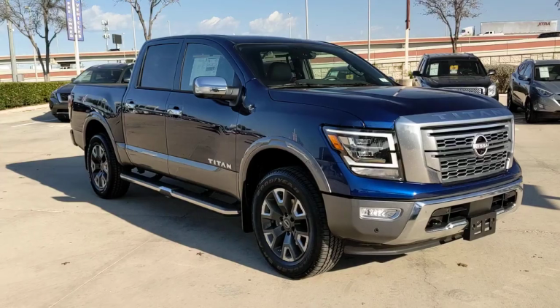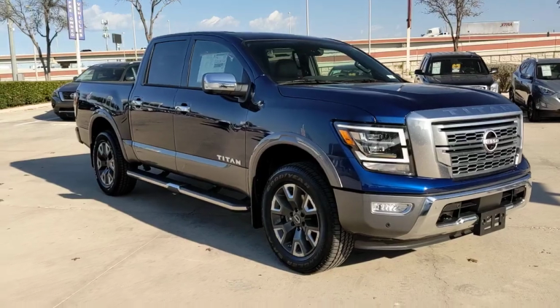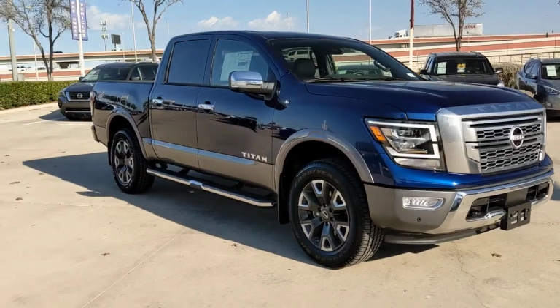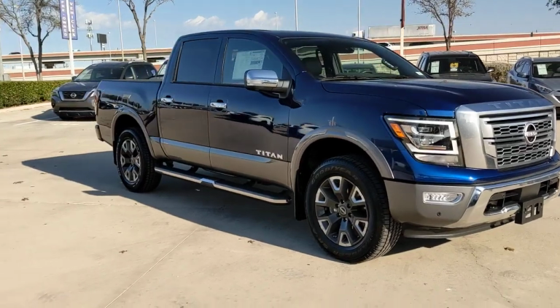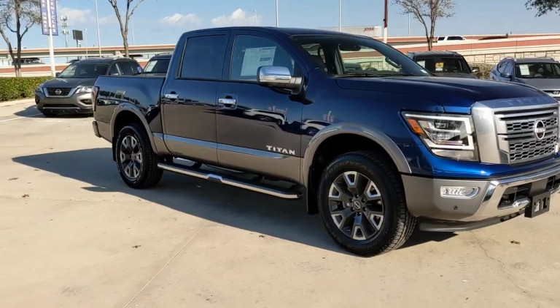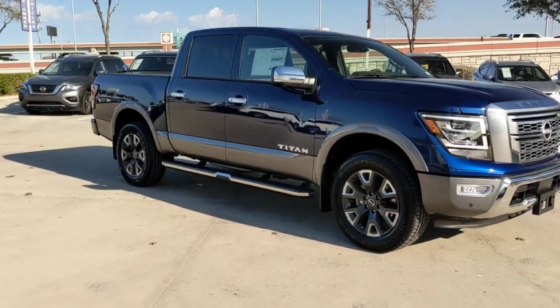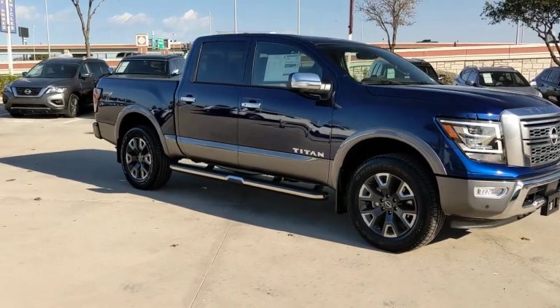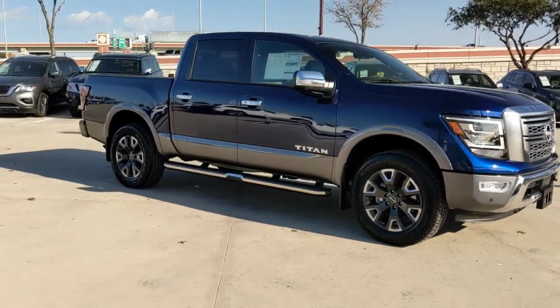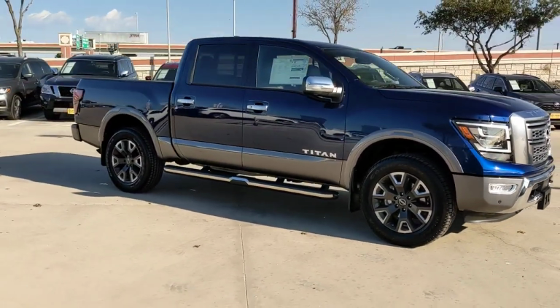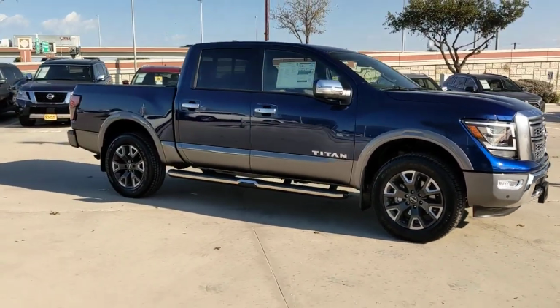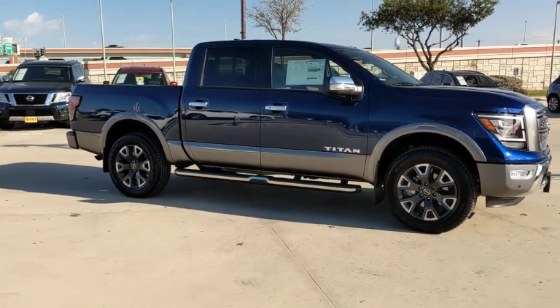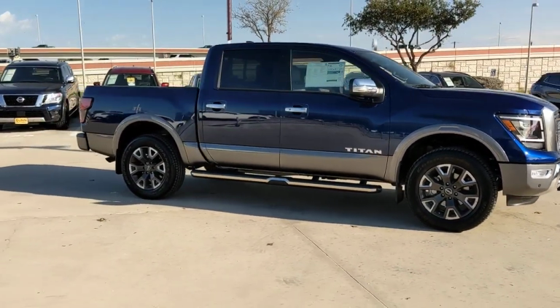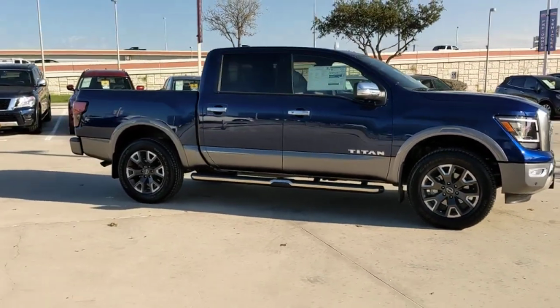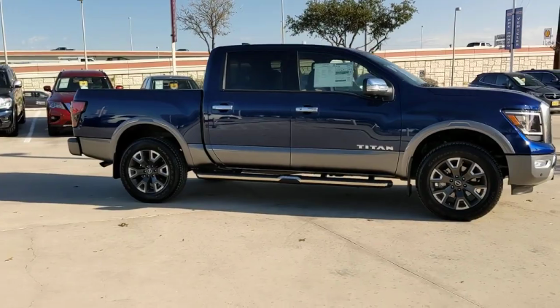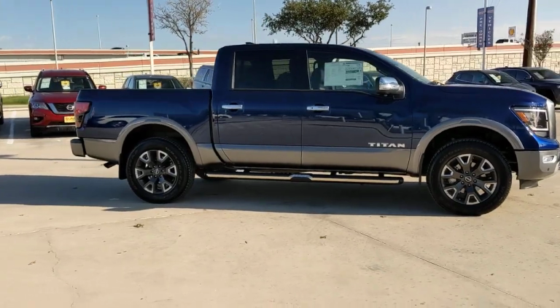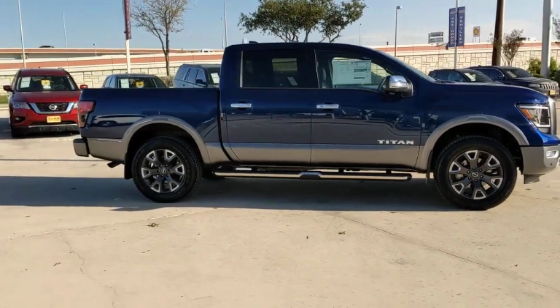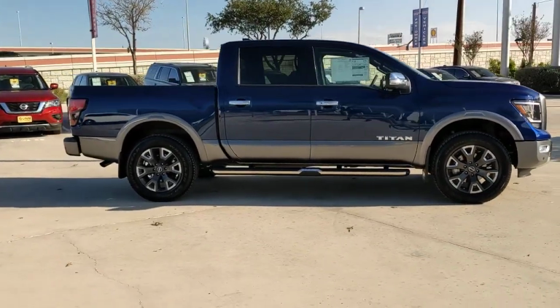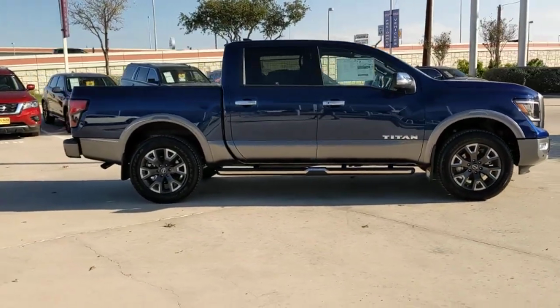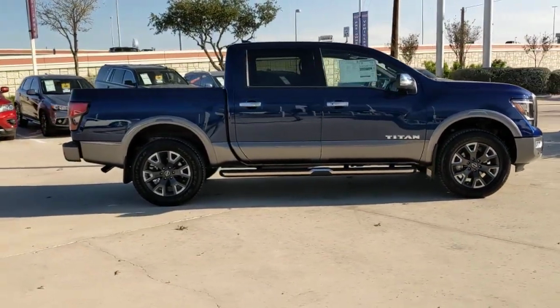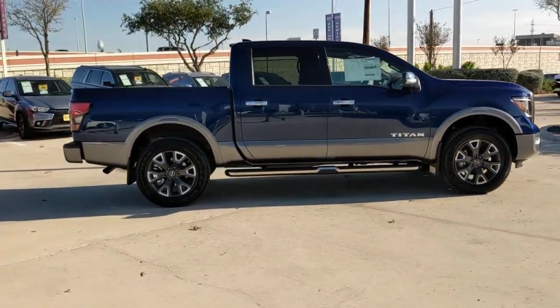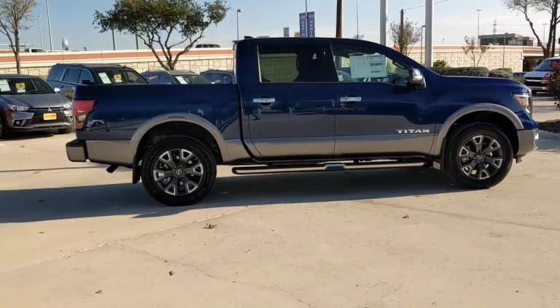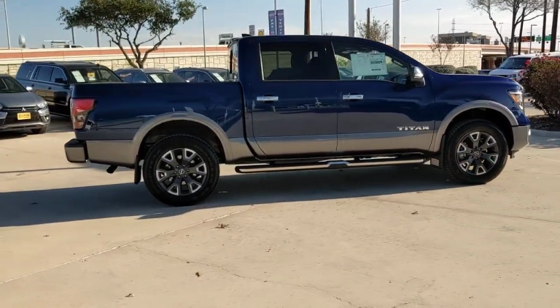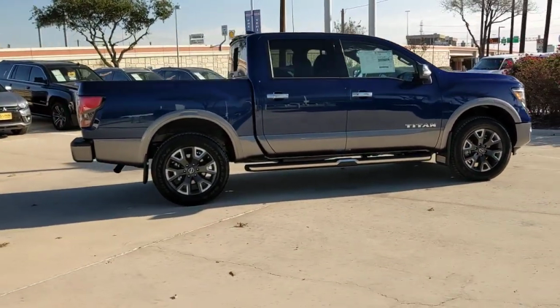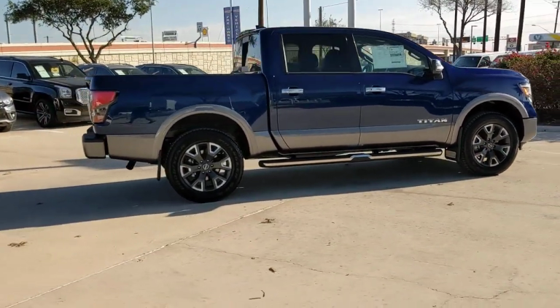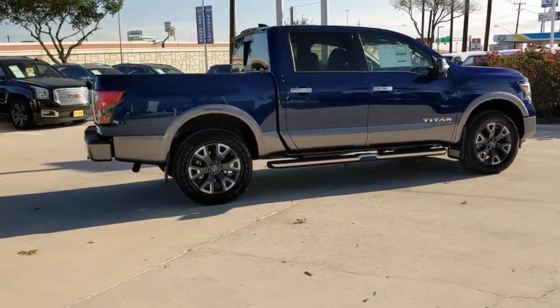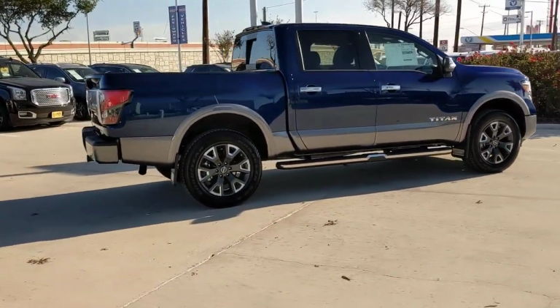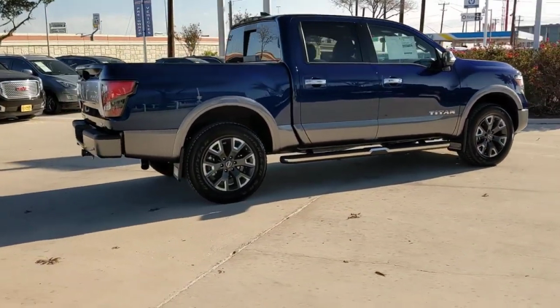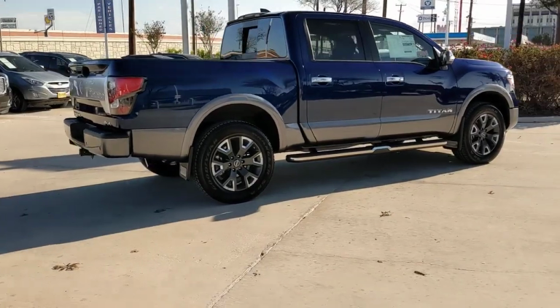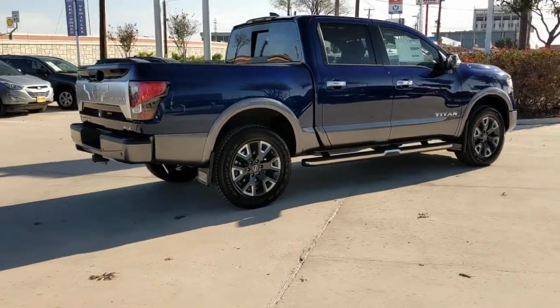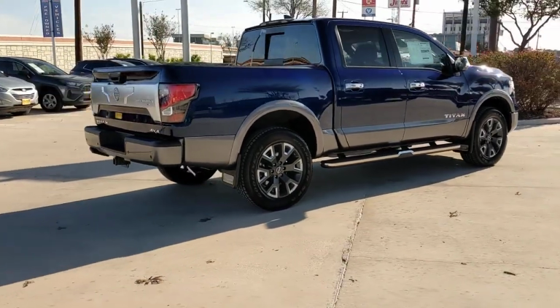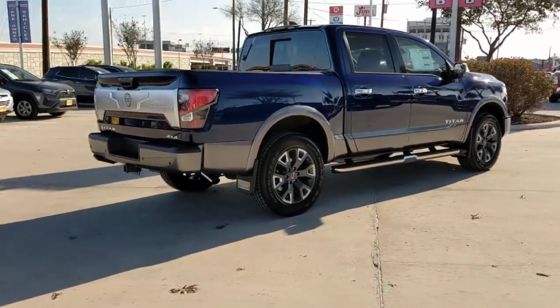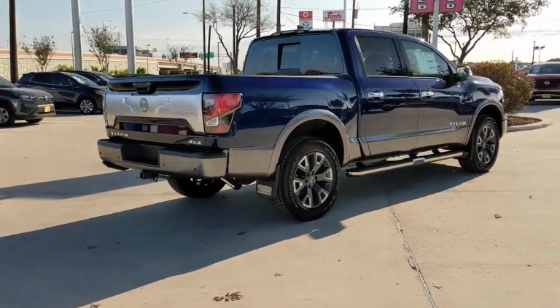Go home happy with the 2023 Nissan Titan. The bold styling of this powerful Titan is just the start. This full-size pickup delivers the strength and capability you need to meet the challenge.